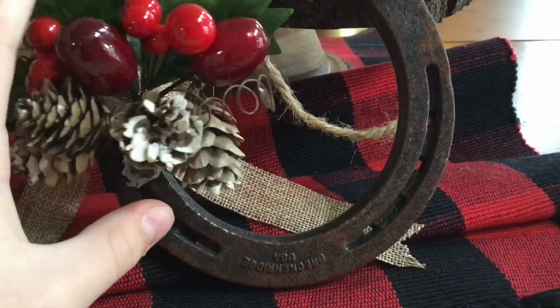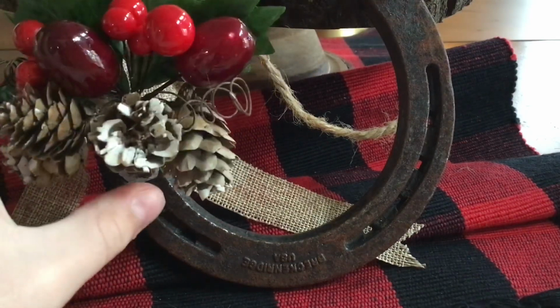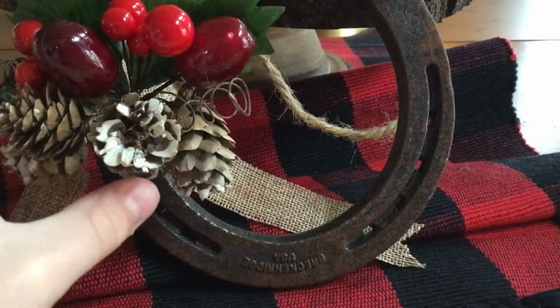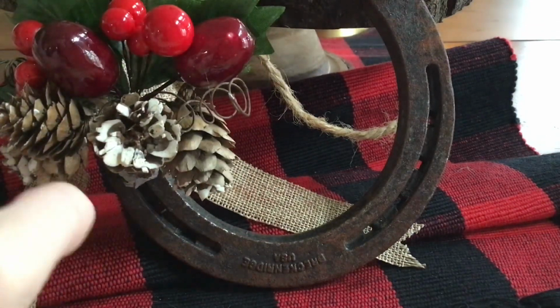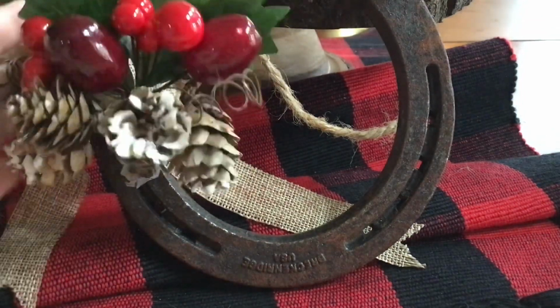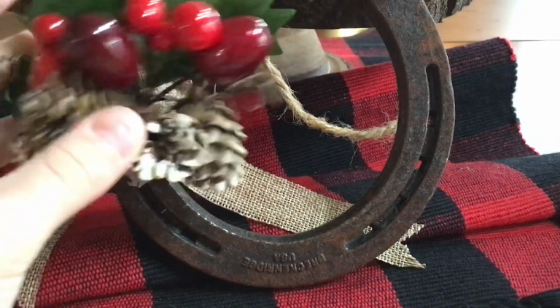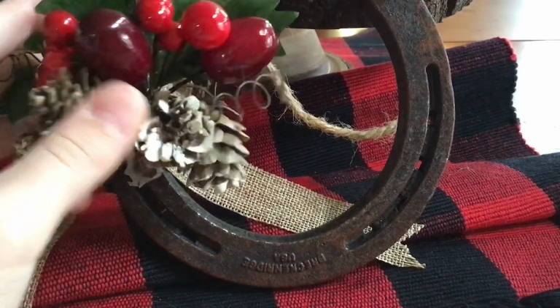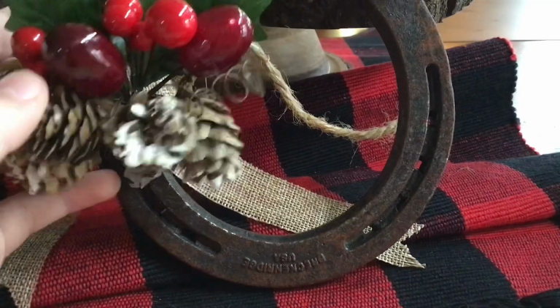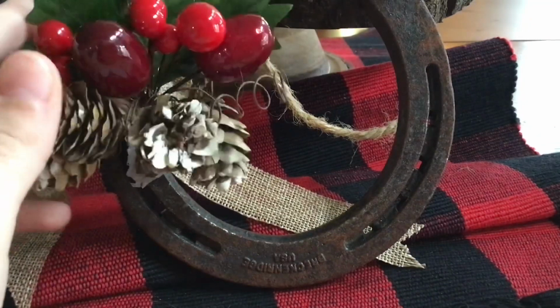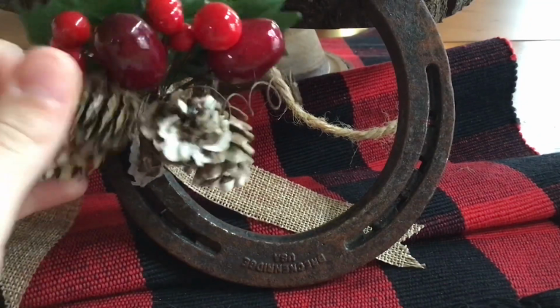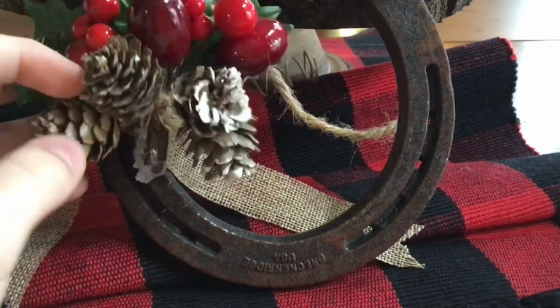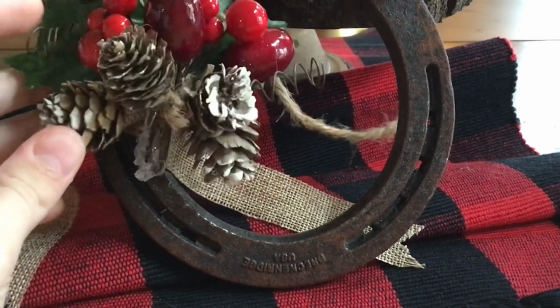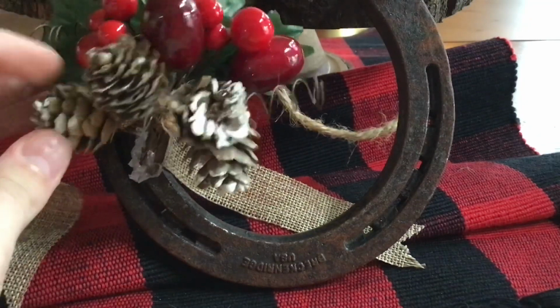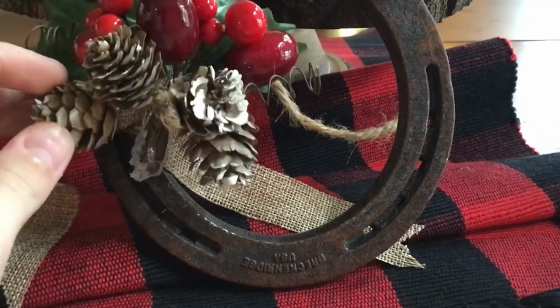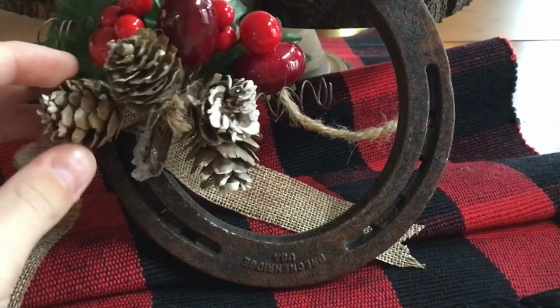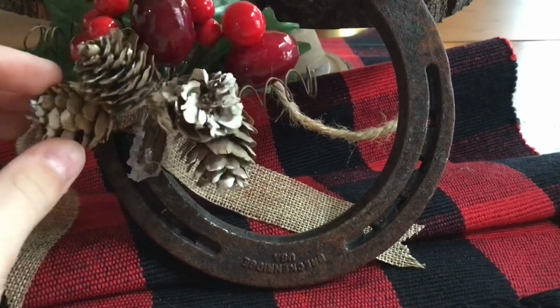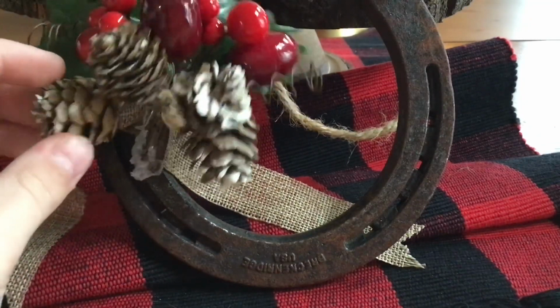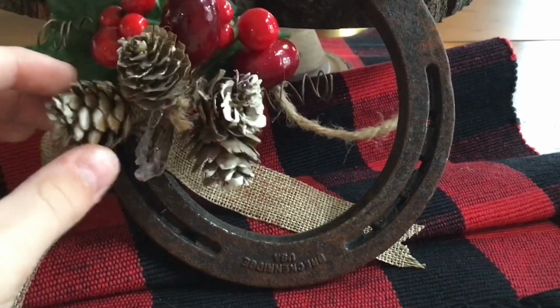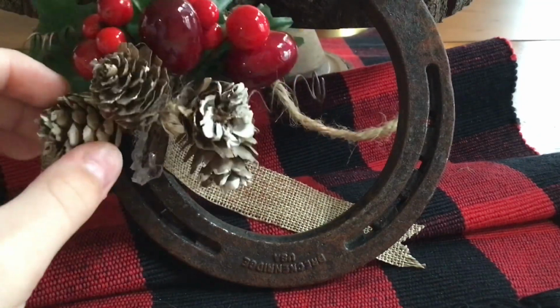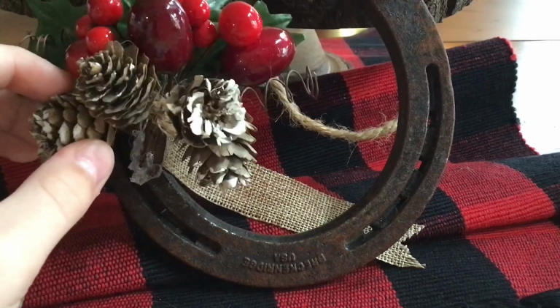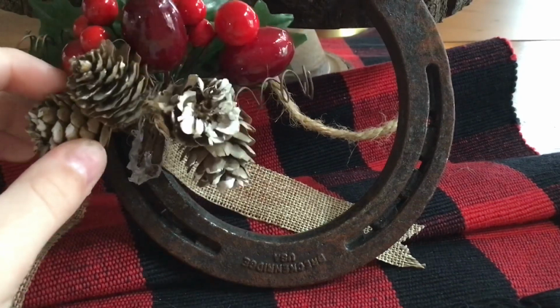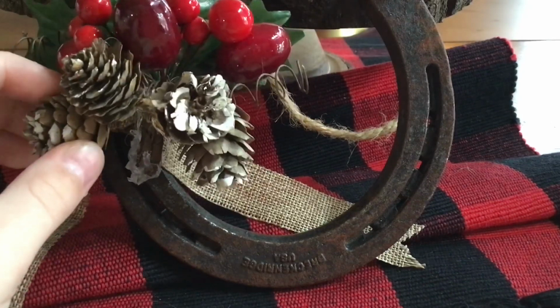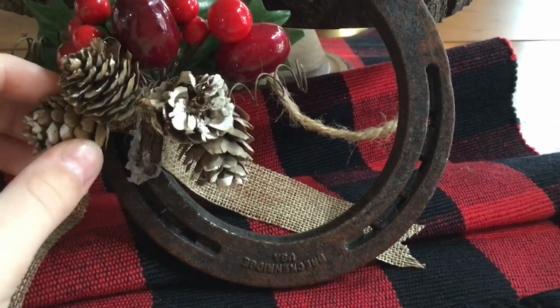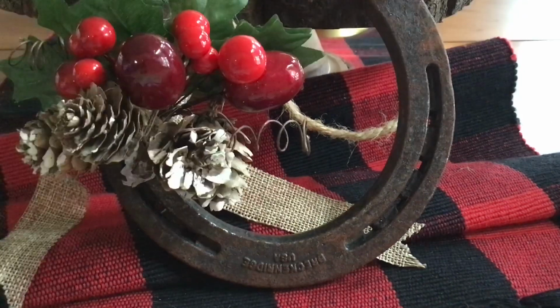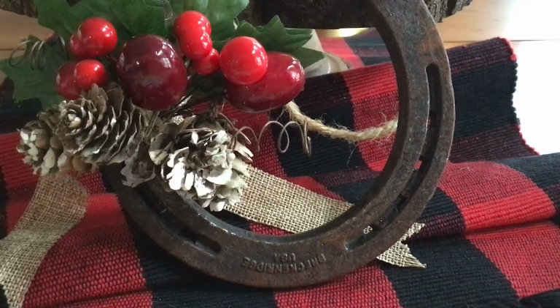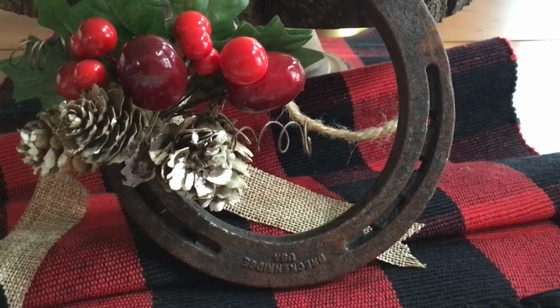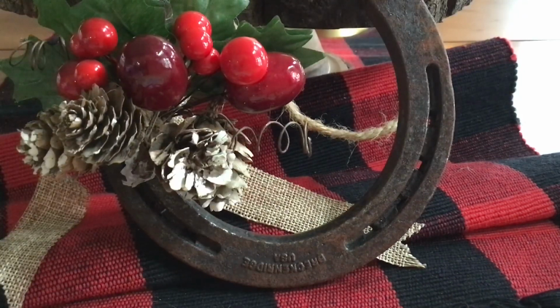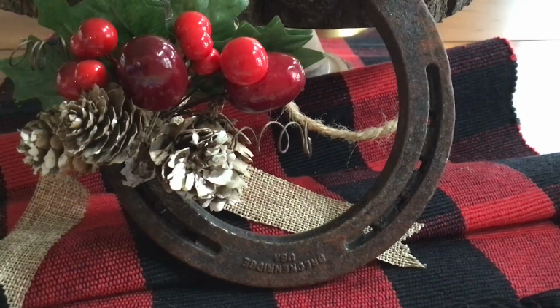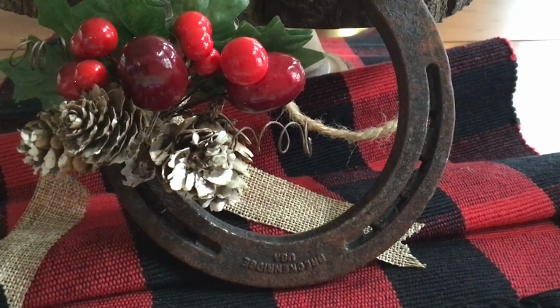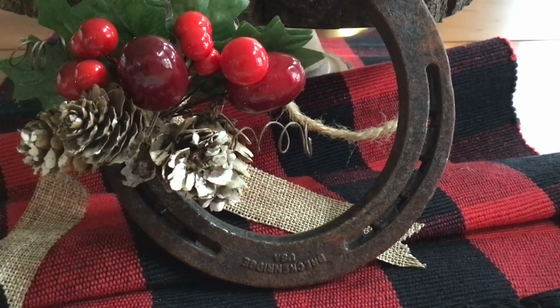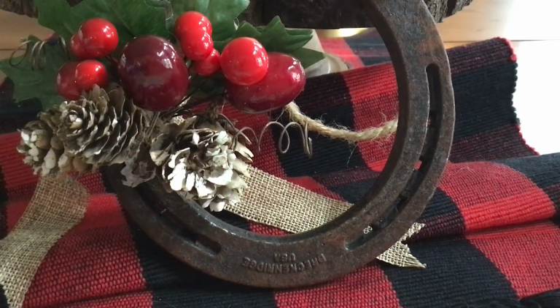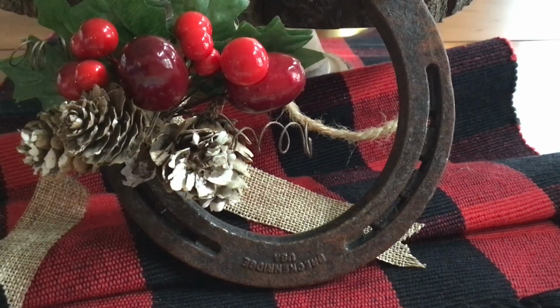But we can definitely make something out of this. I'm just going to be repairing this today. Think of this as my holiday video because this was from a gift exchange. Yeah, let's get into the repairs.